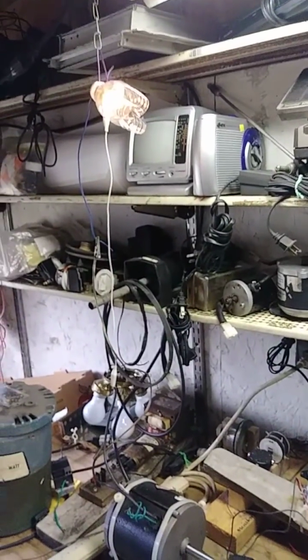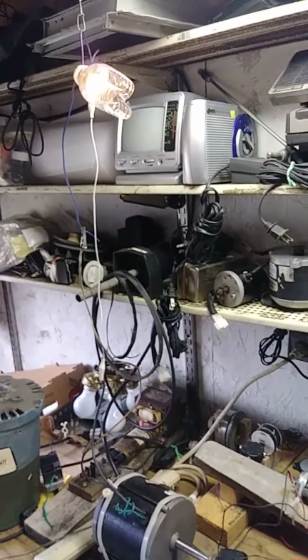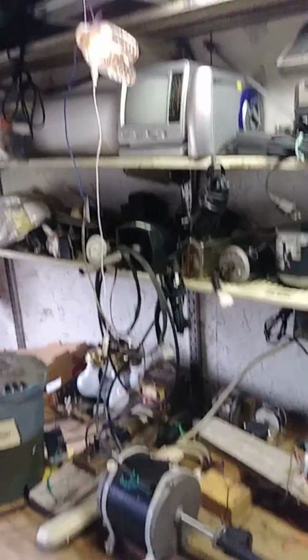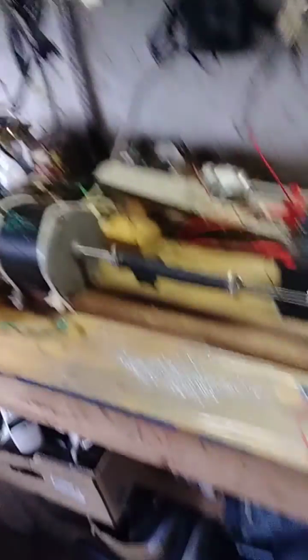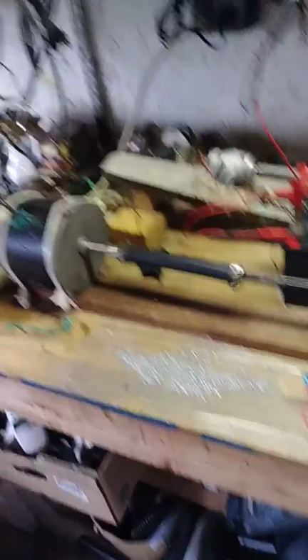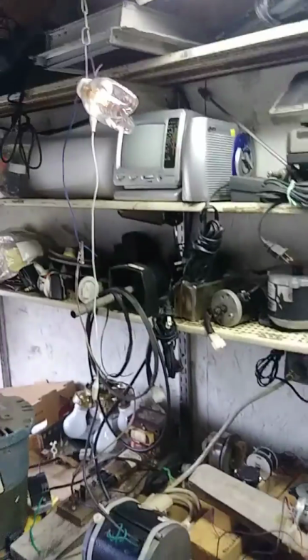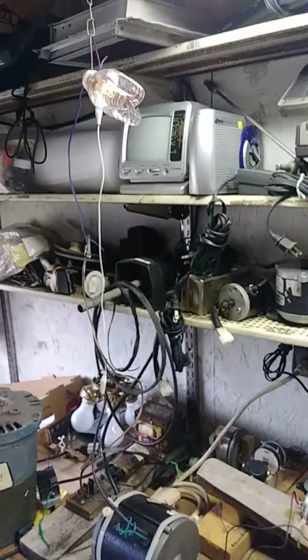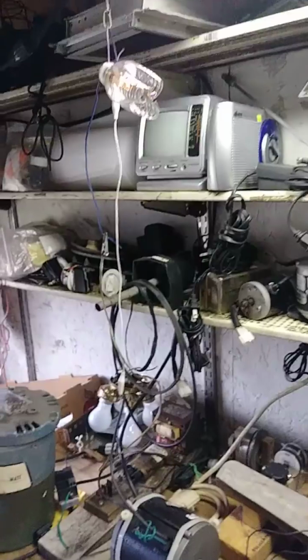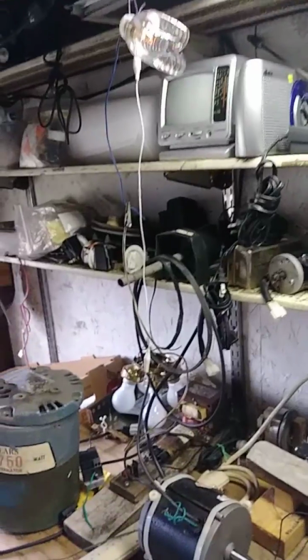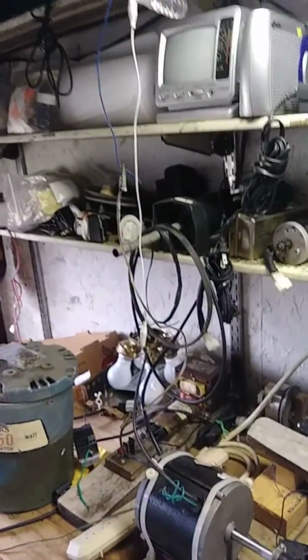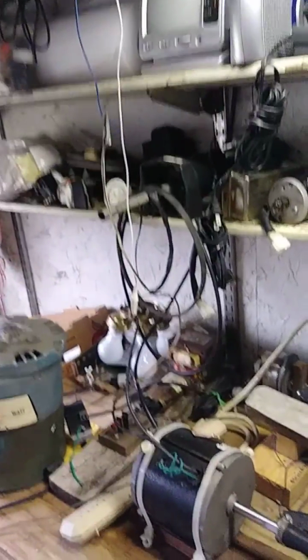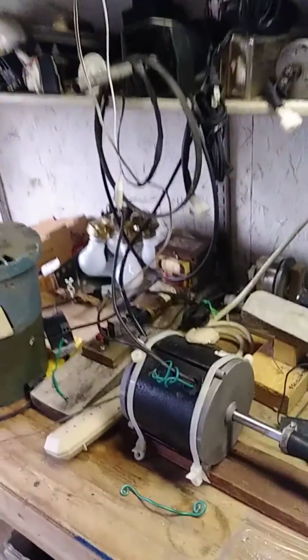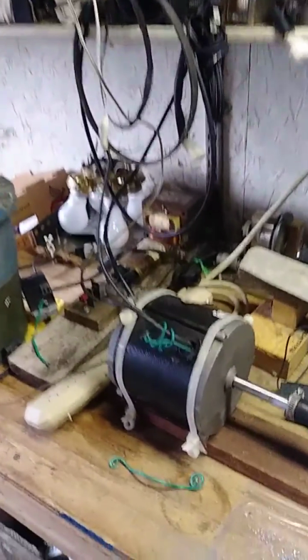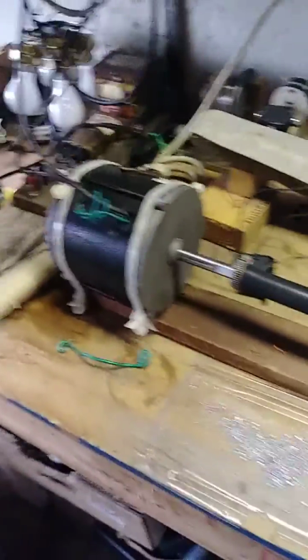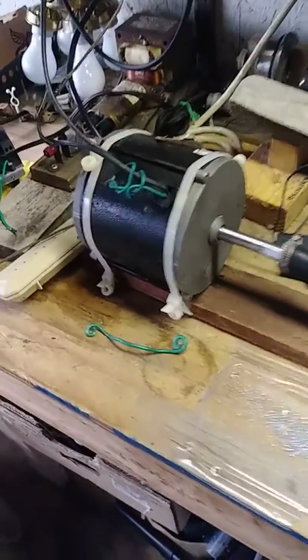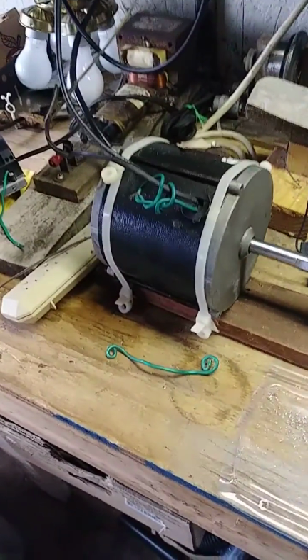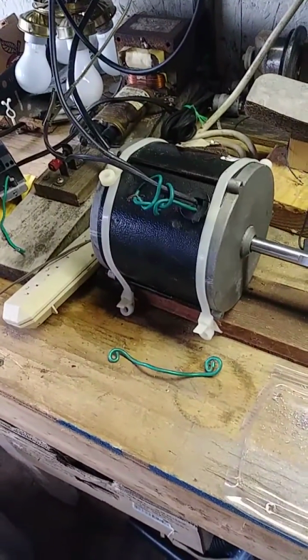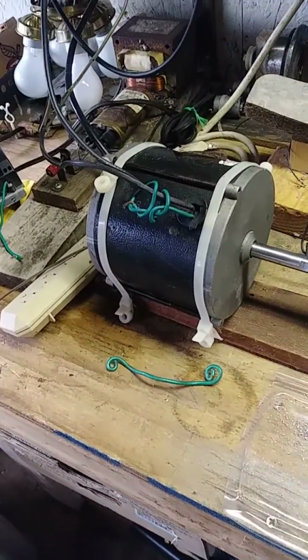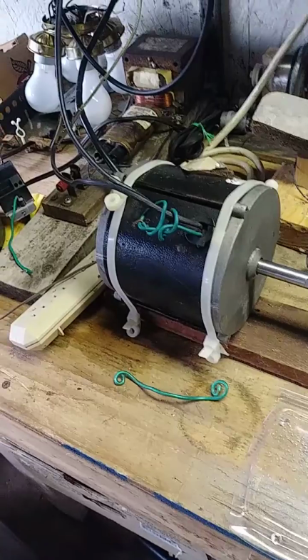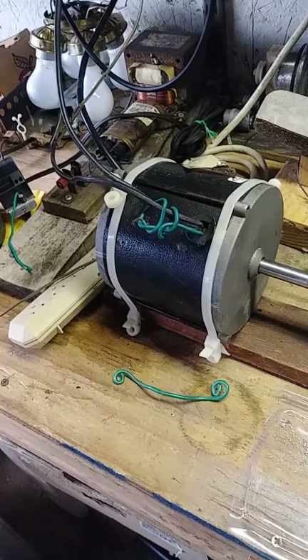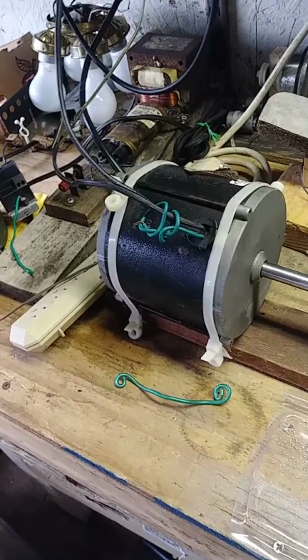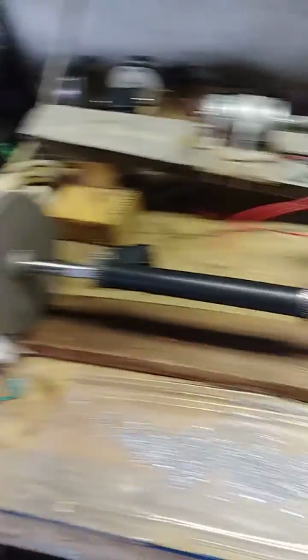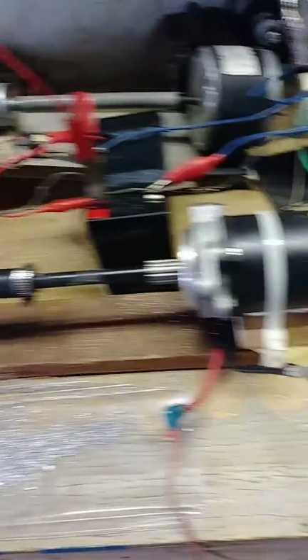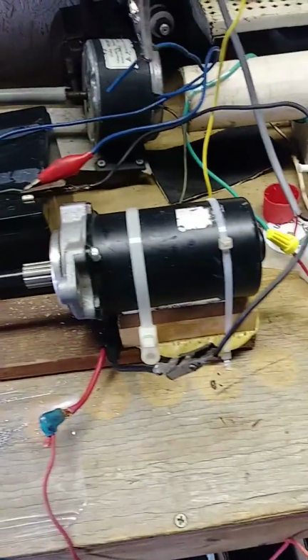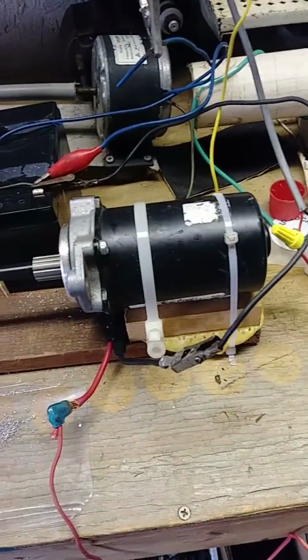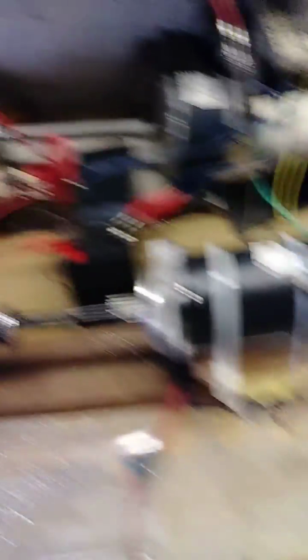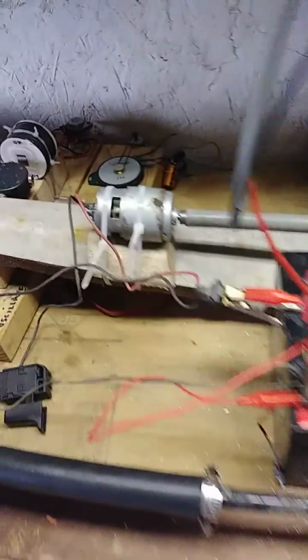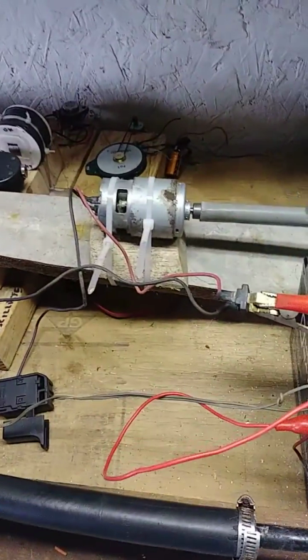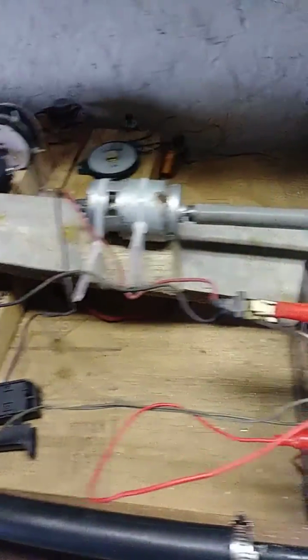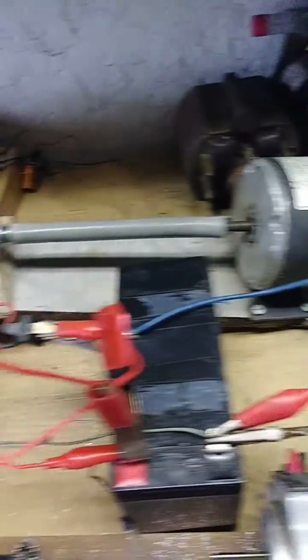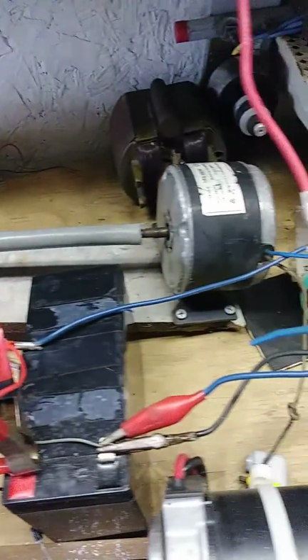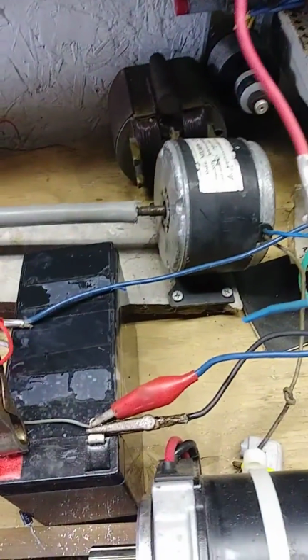The battery is real low and it's very cold in here, so it's not running much. But anyway, that's an idea of a permanent magnet generator — a permanent magnet motor generator.